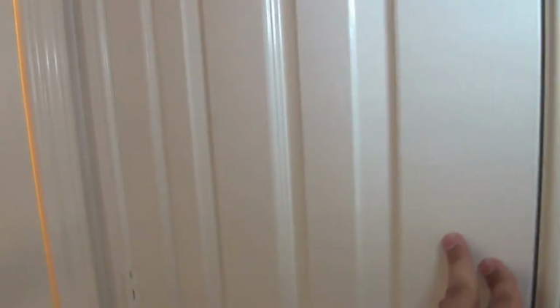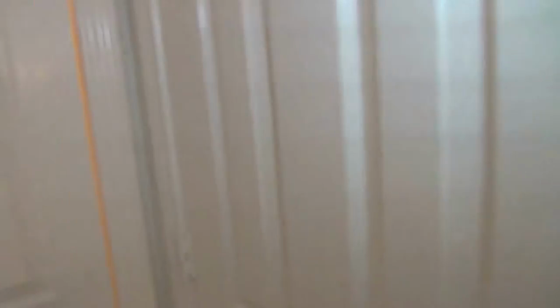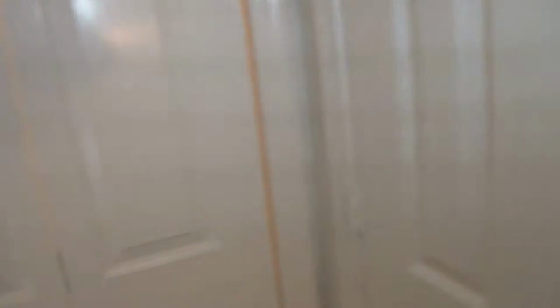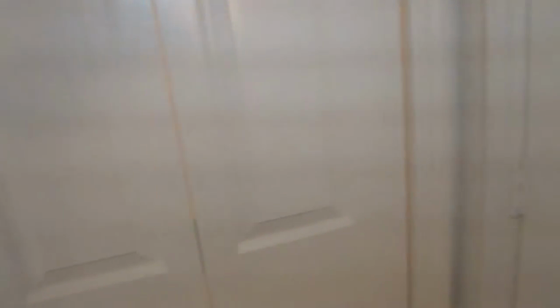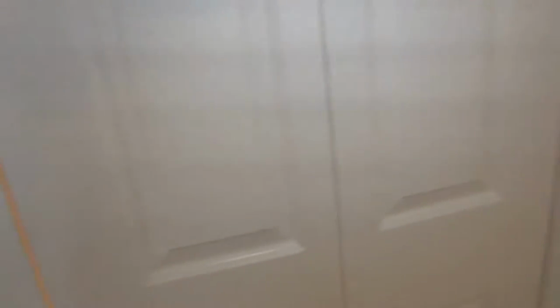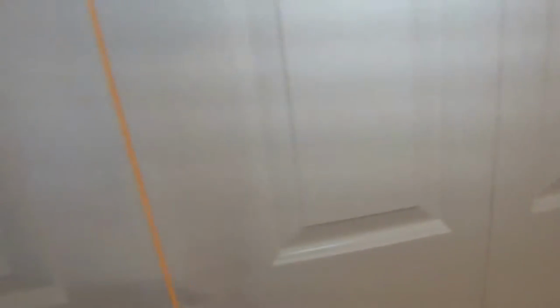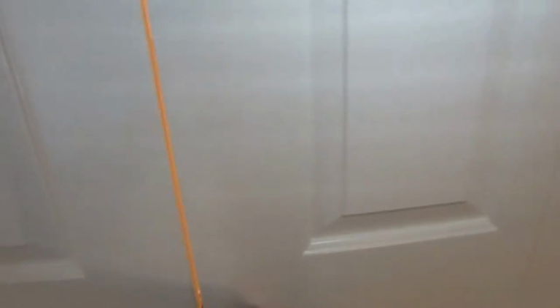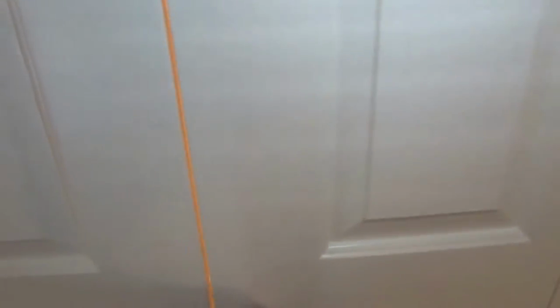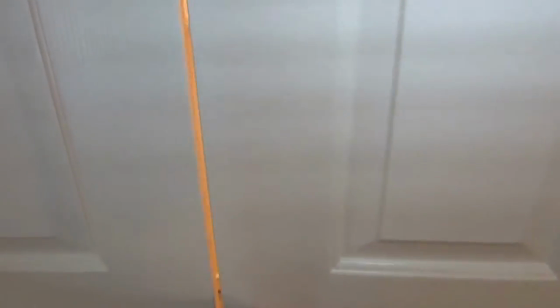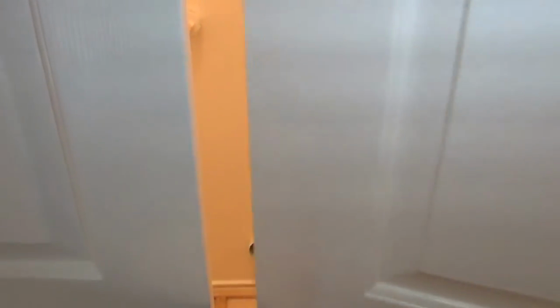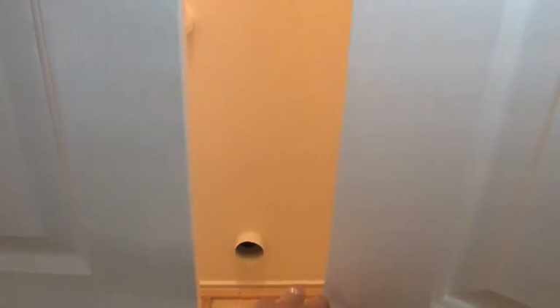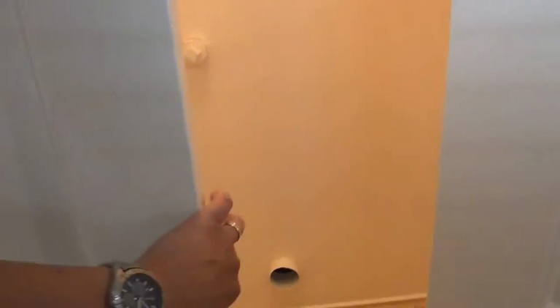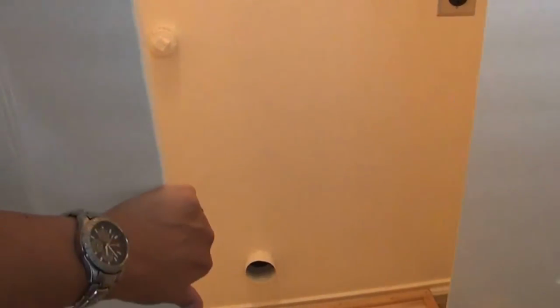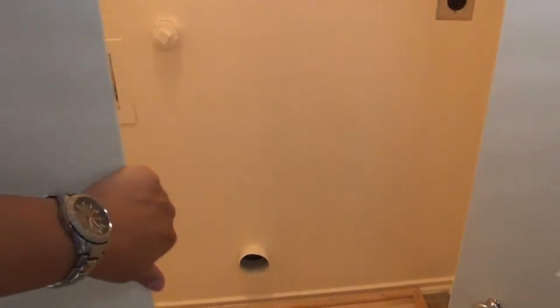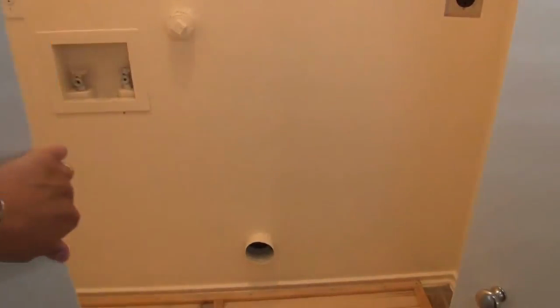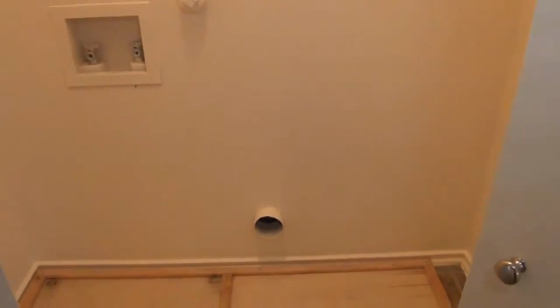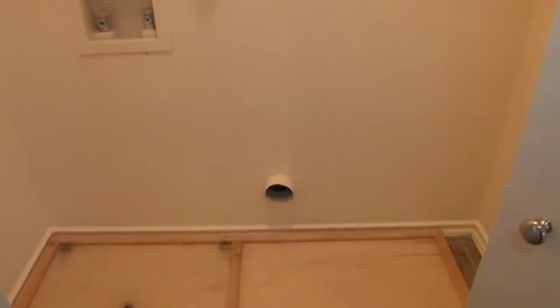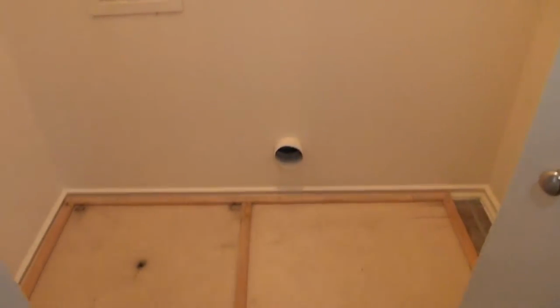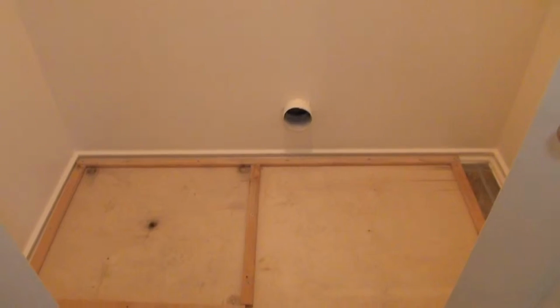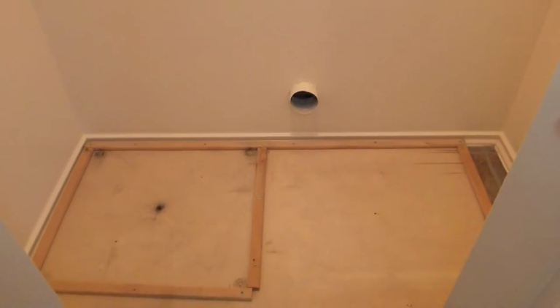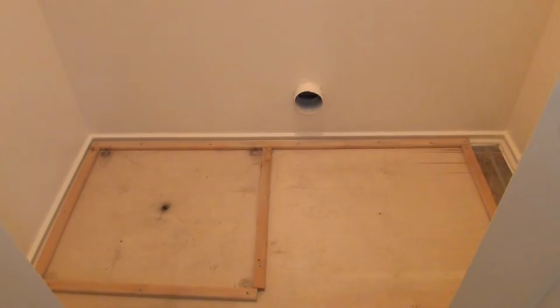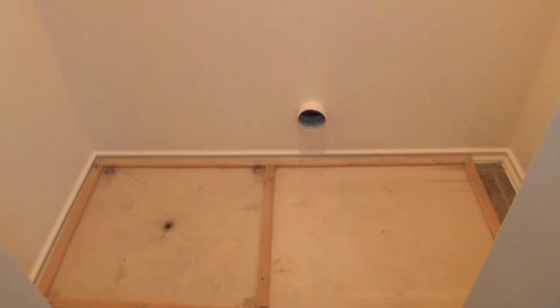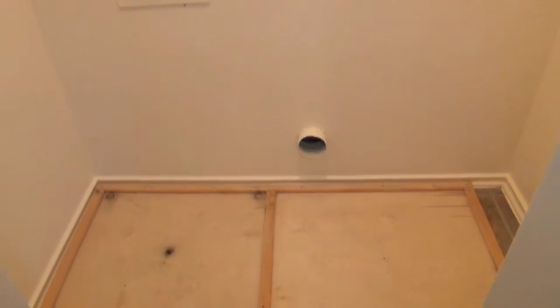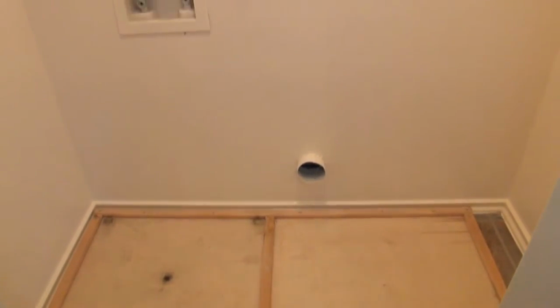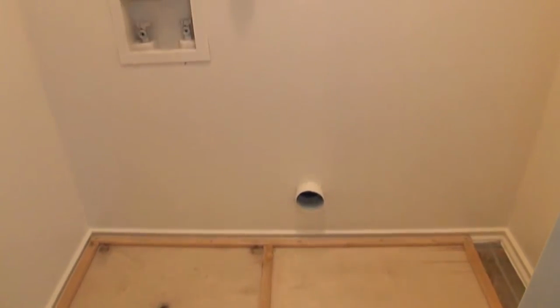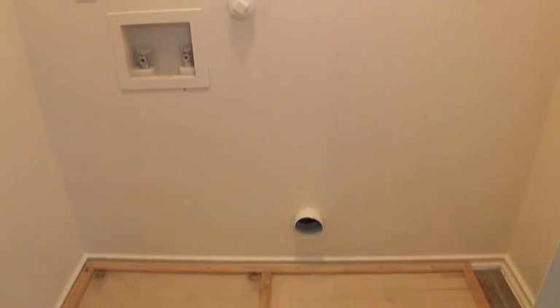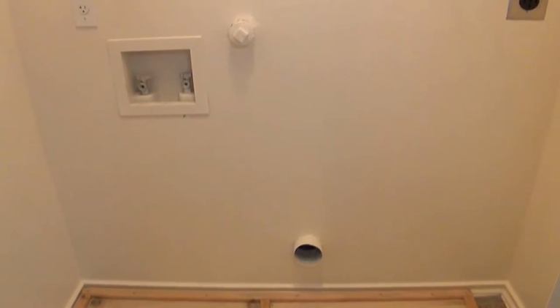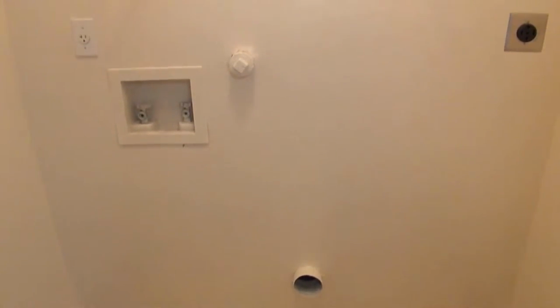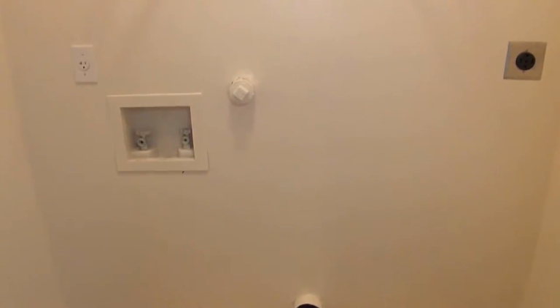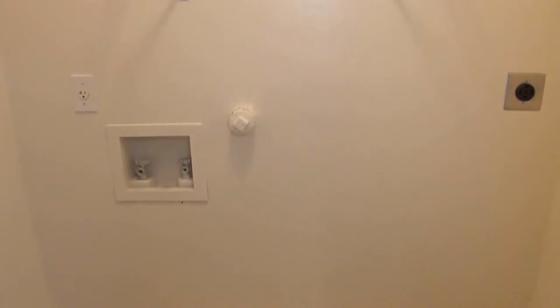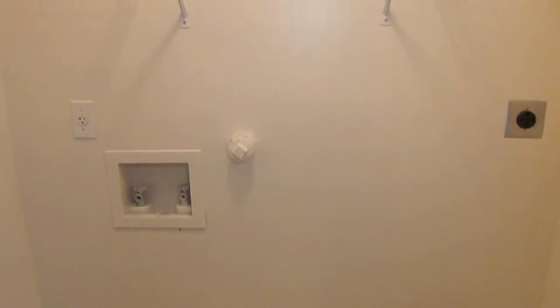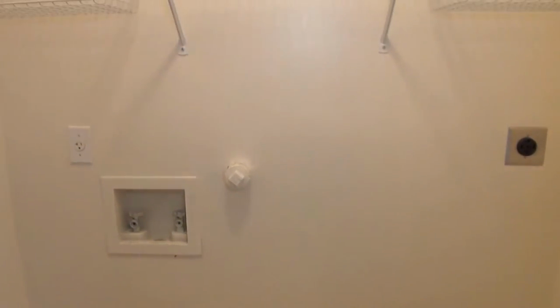Here we have the pantry. And then your washer and dryer hookups right here — electric hookups.